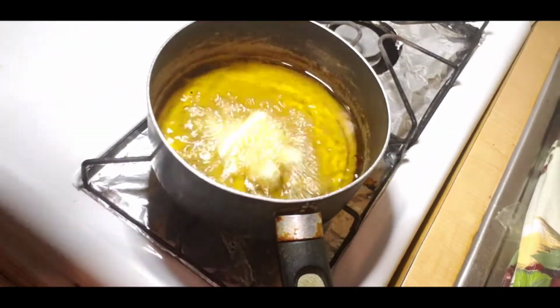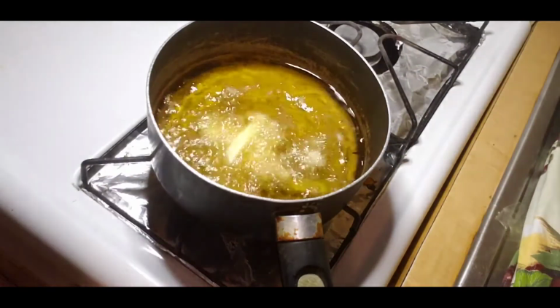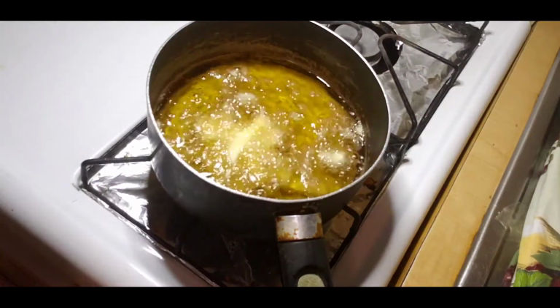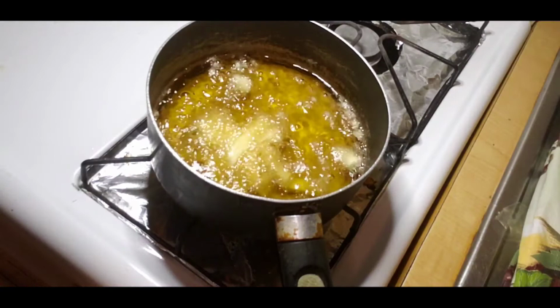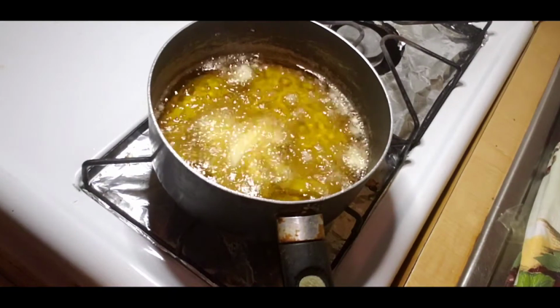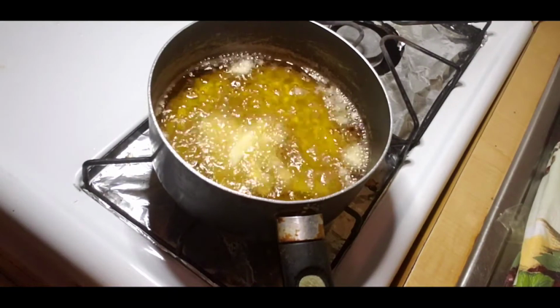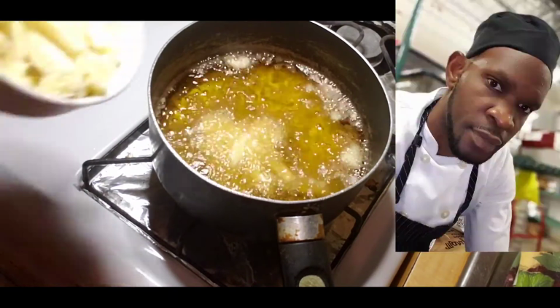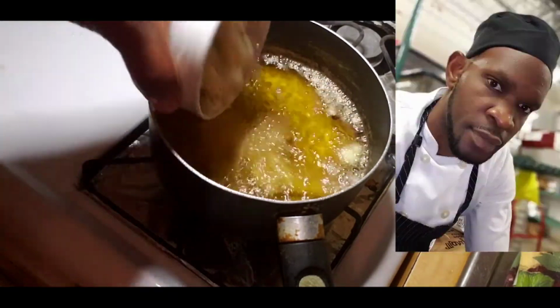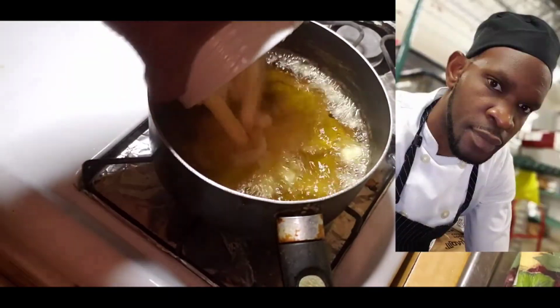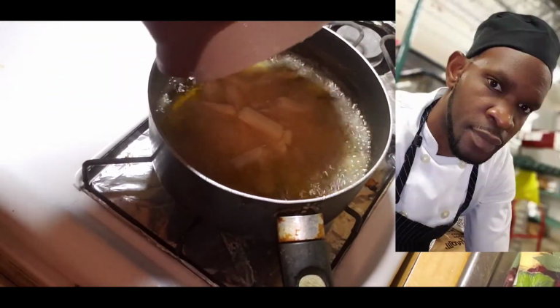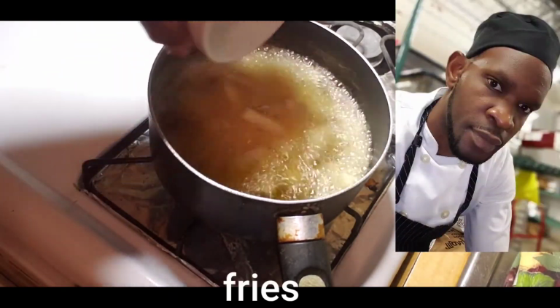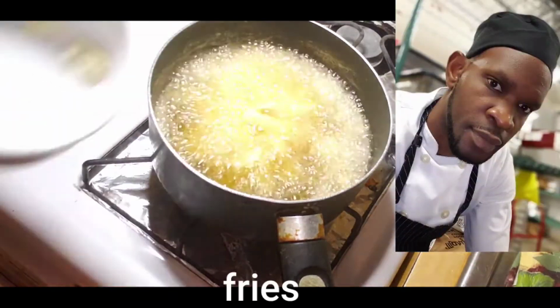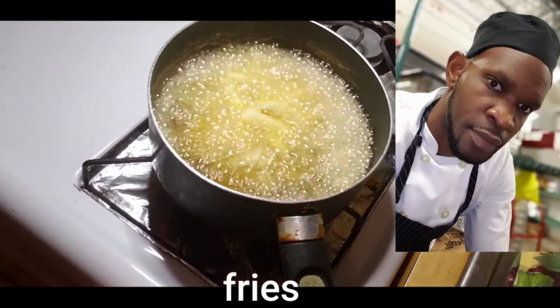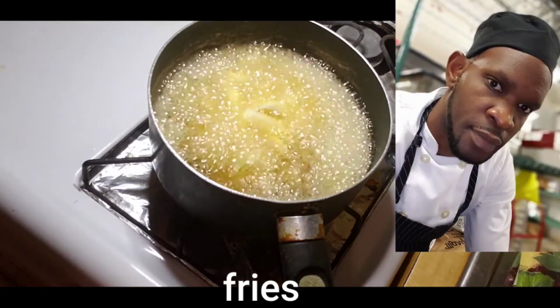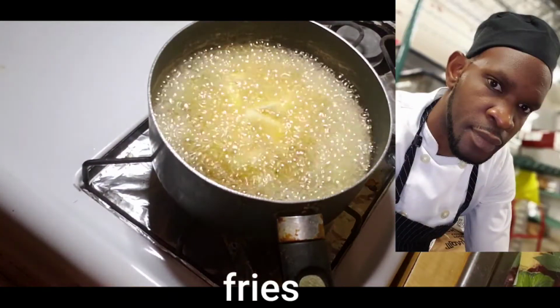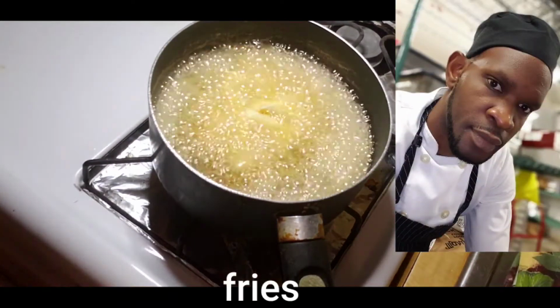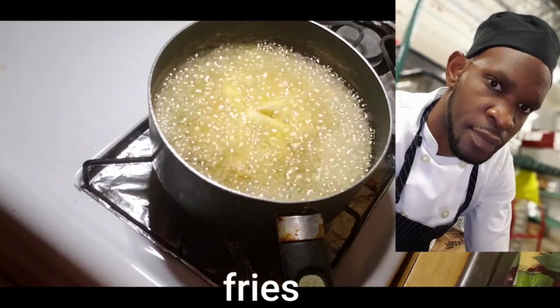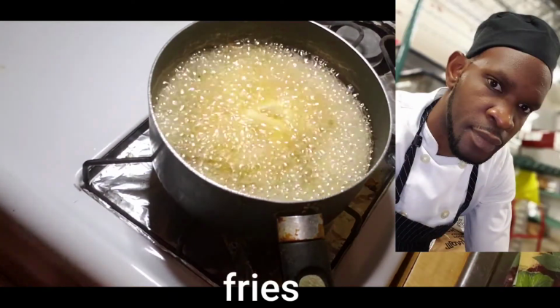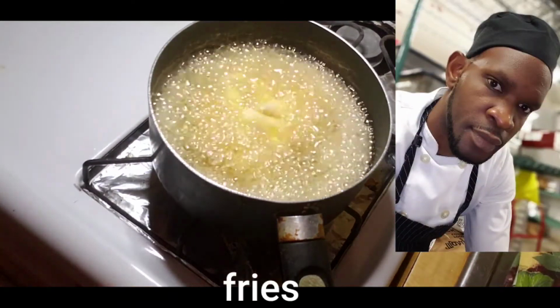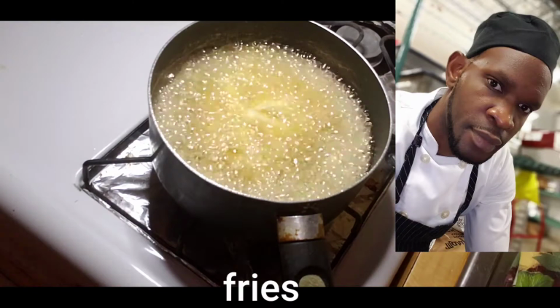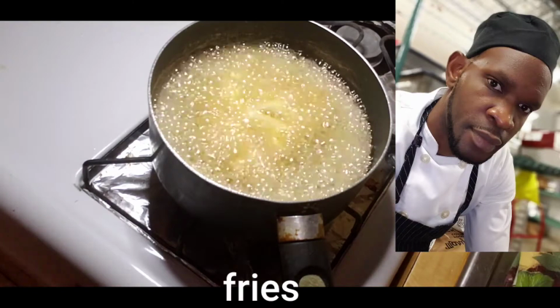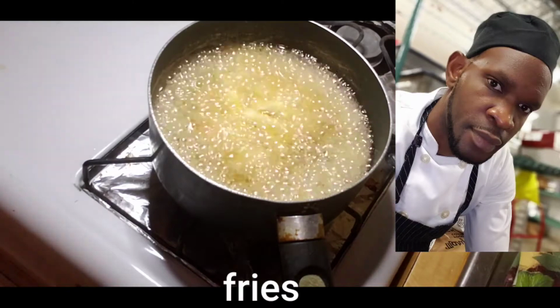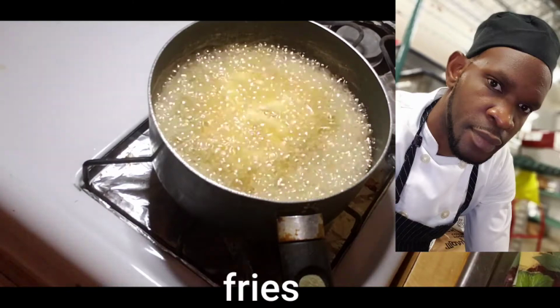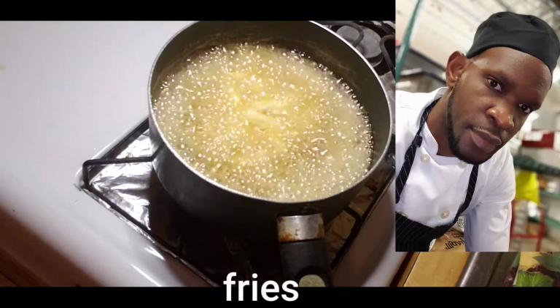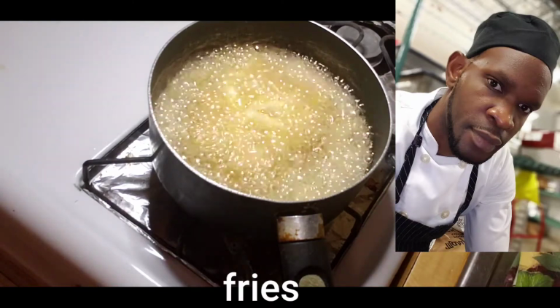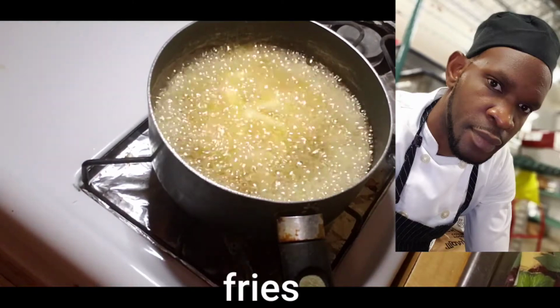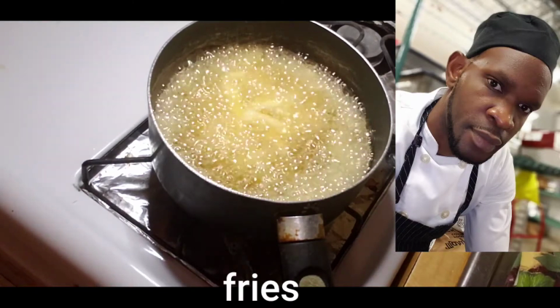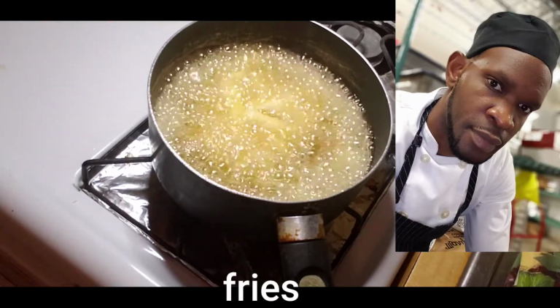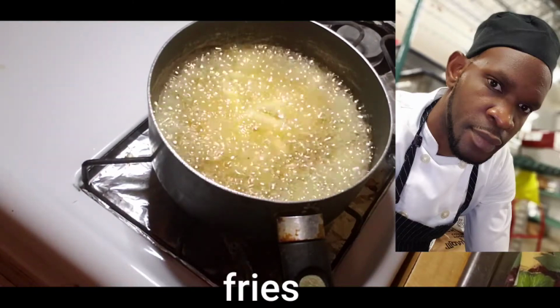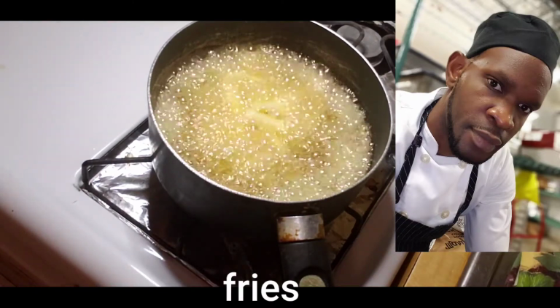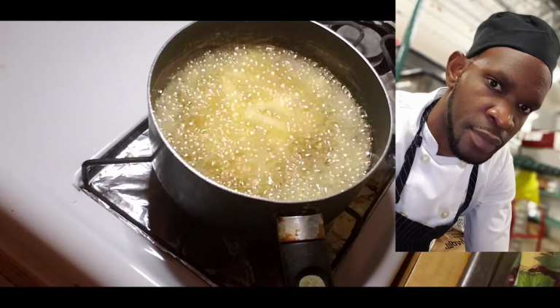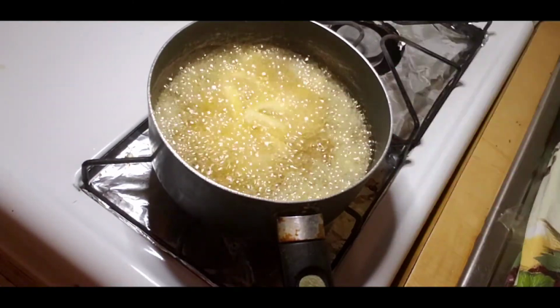Now it's time for my fries. As you can see my pot is hot — I have the fries going in. The pot is hot, ready to go, and the fries are going in.